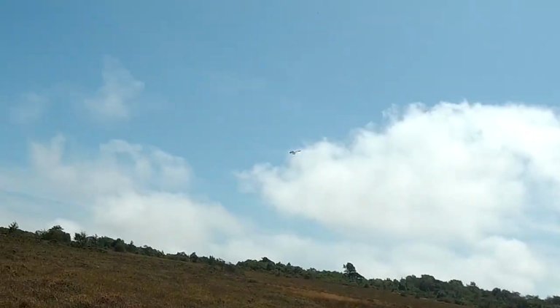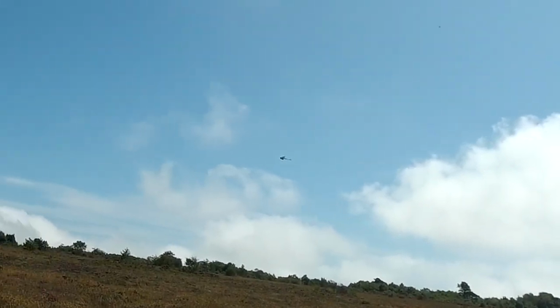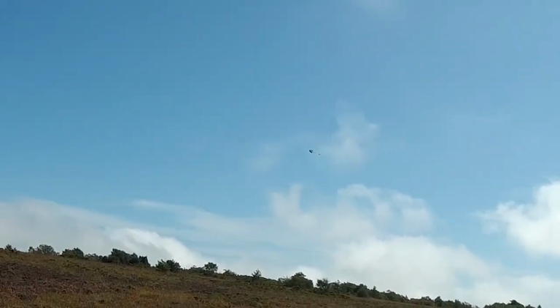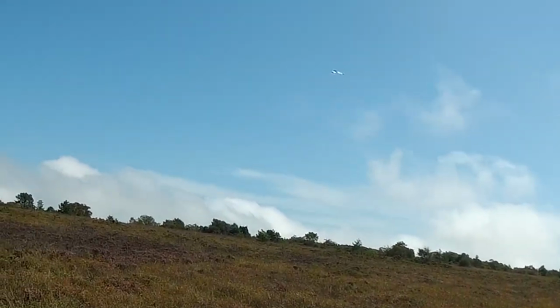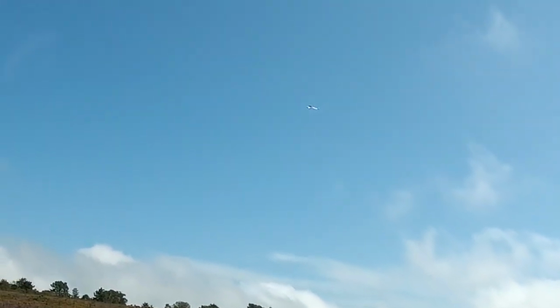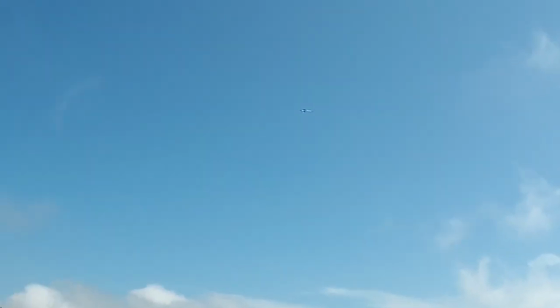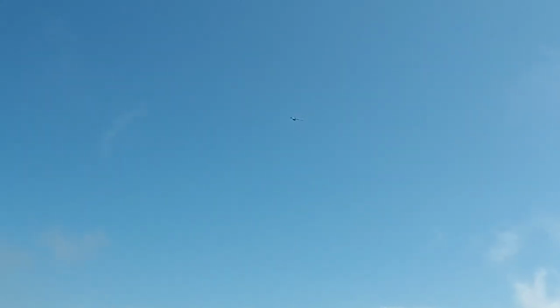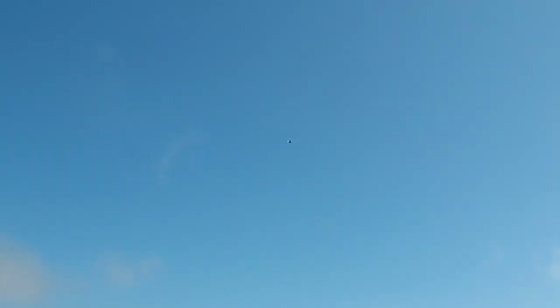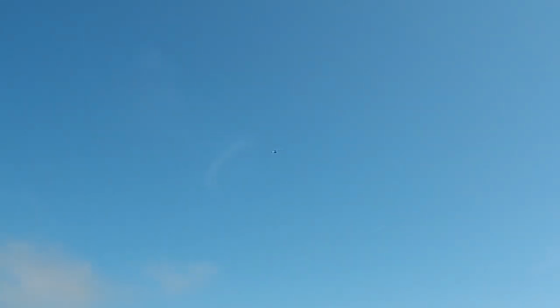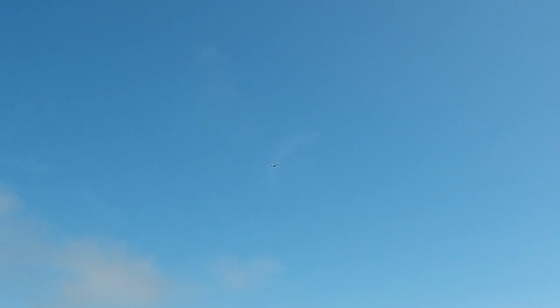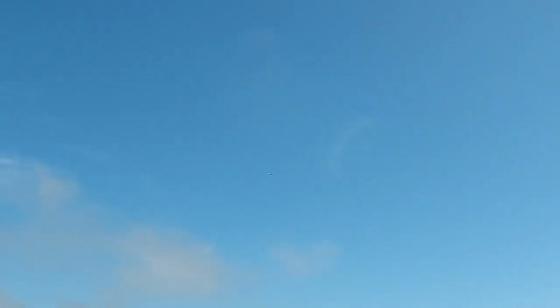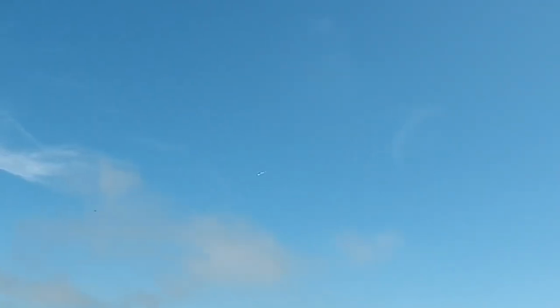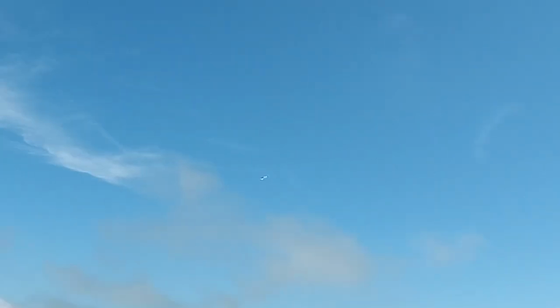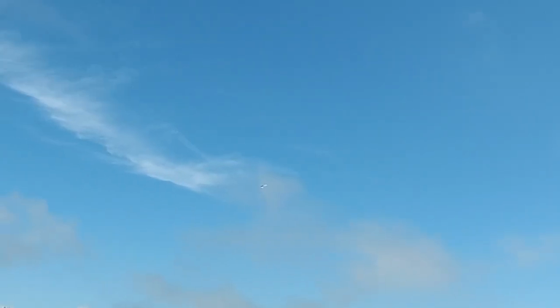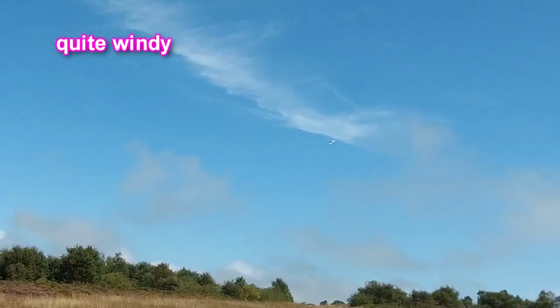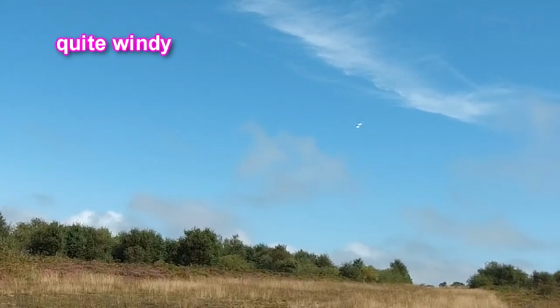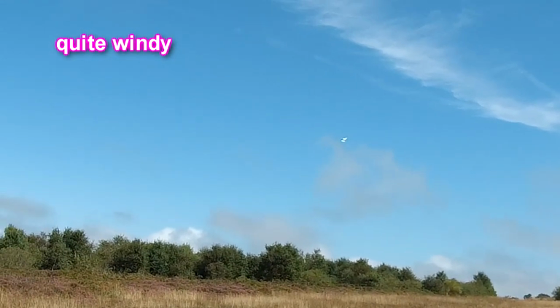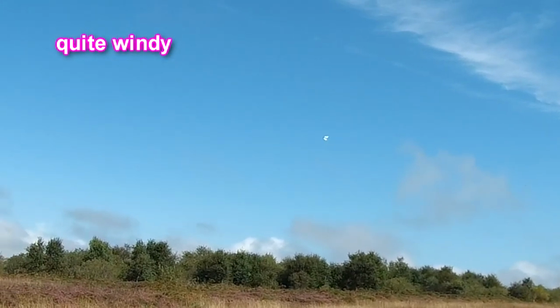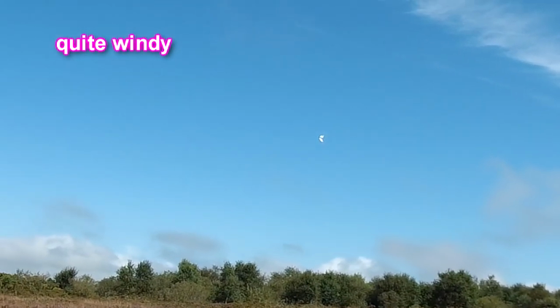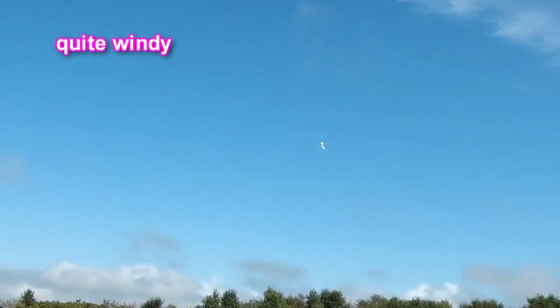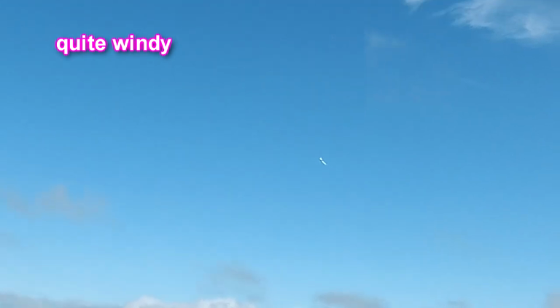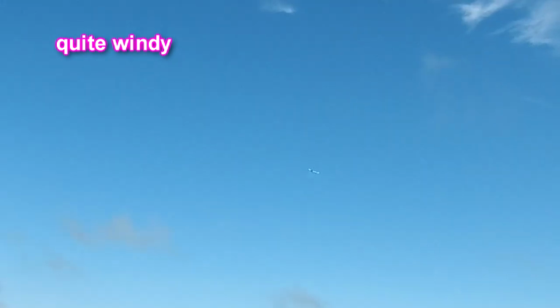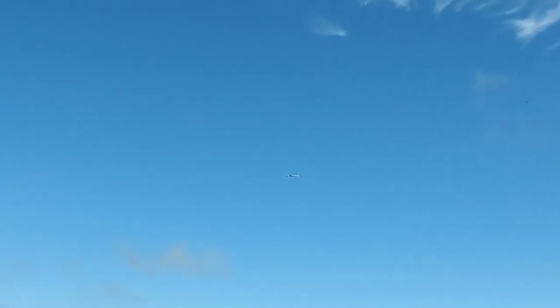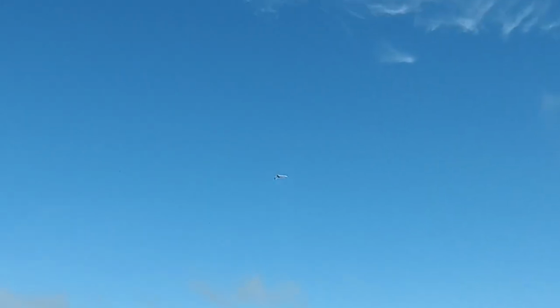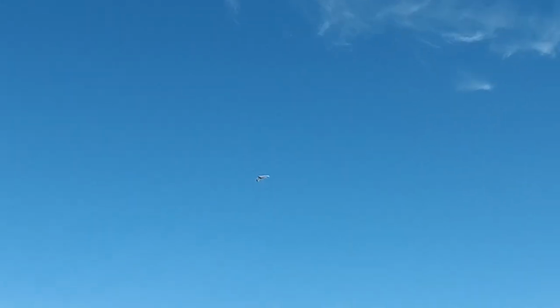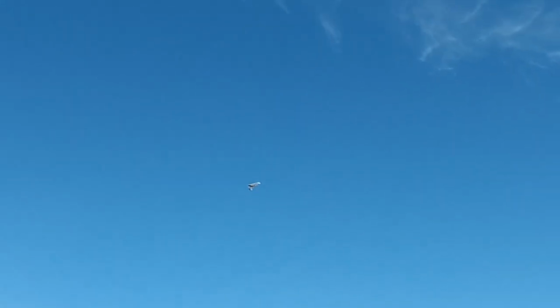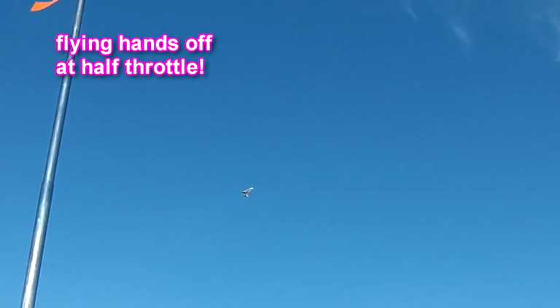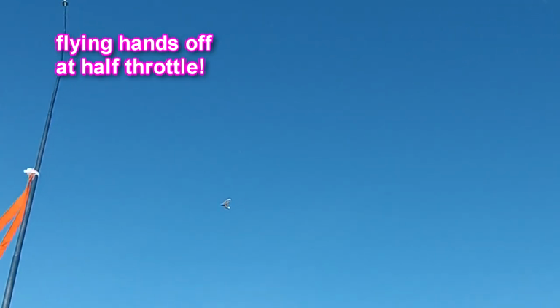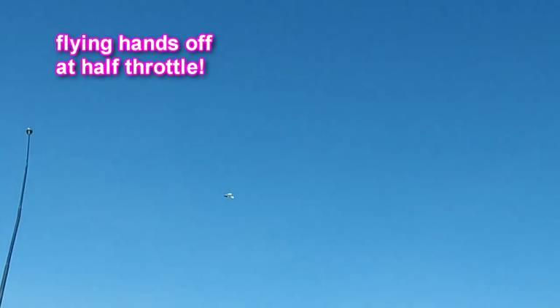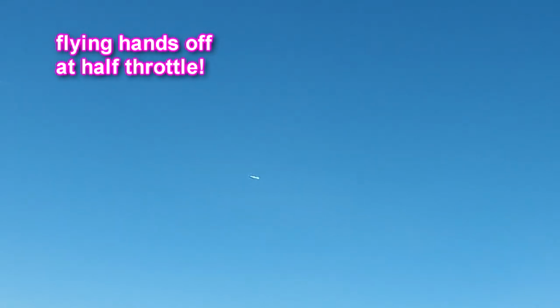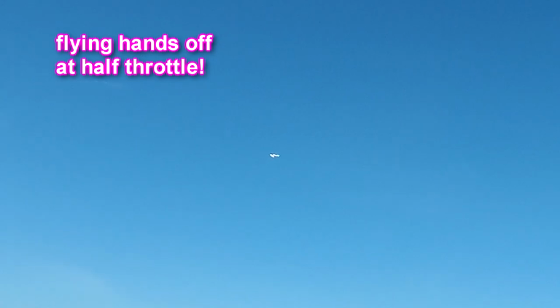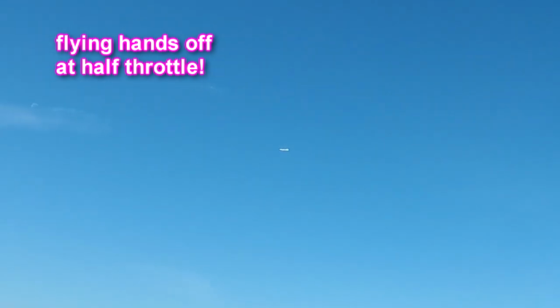When you get at high speed the wings start to shudder with the airflow across them, but that is hands-off at half throttle.